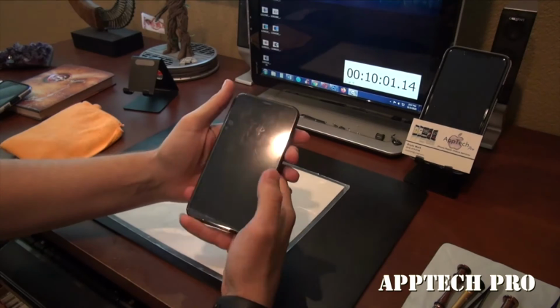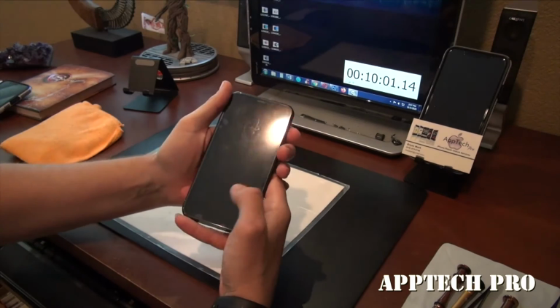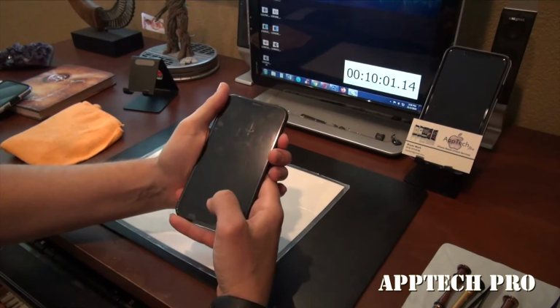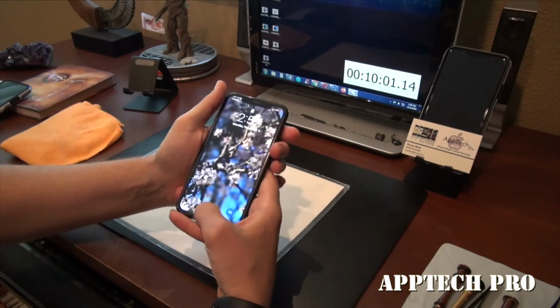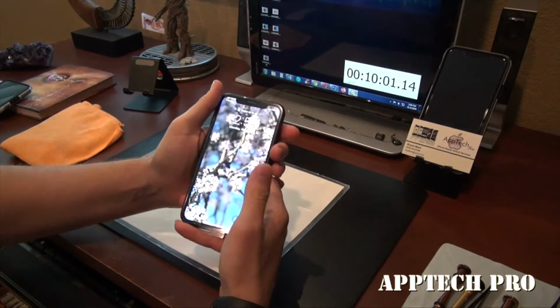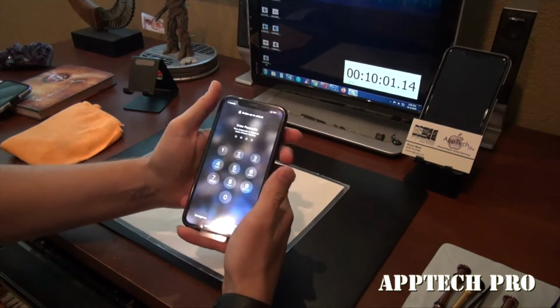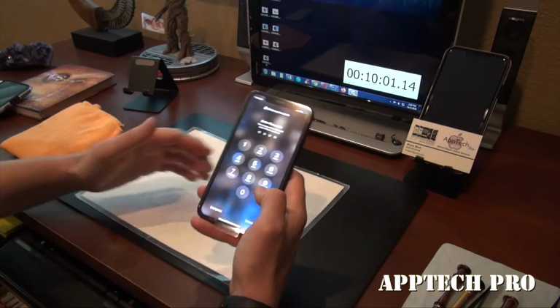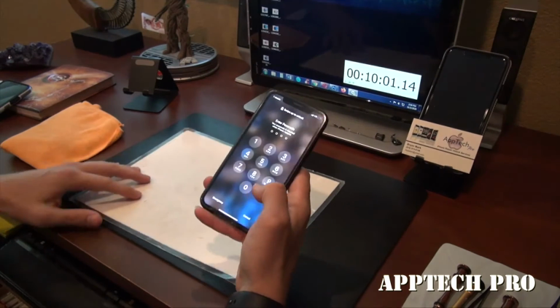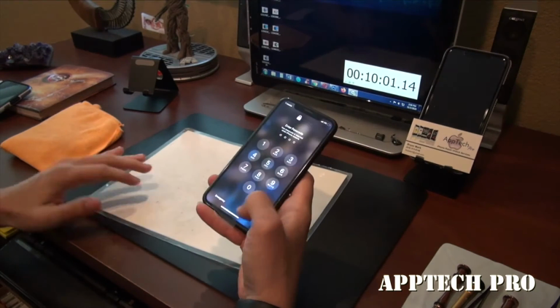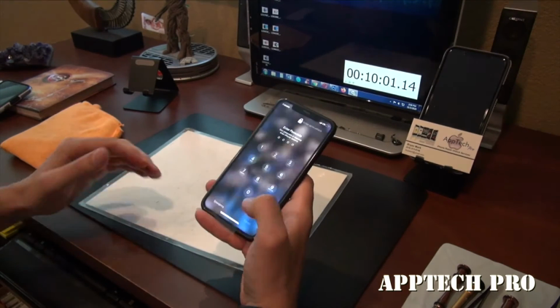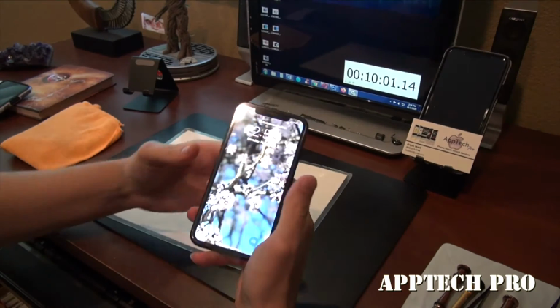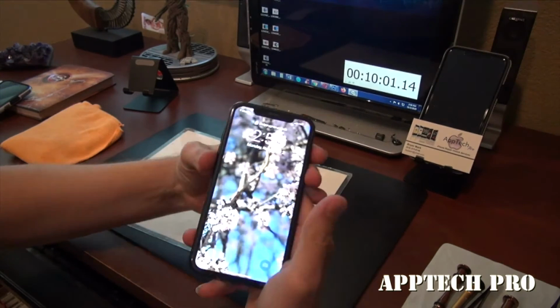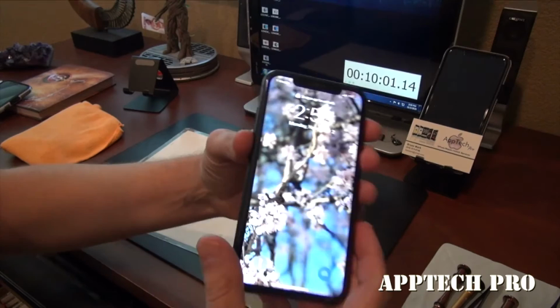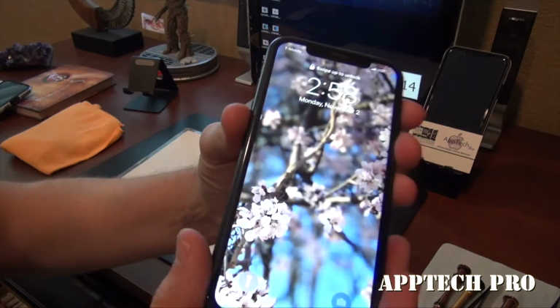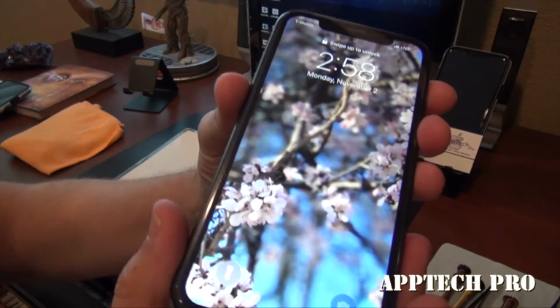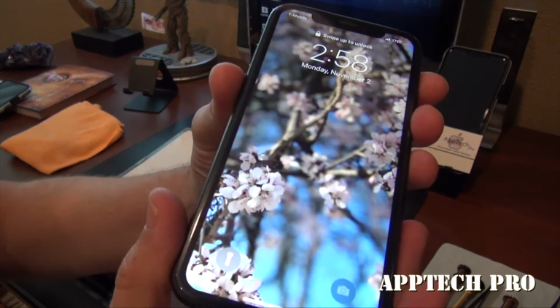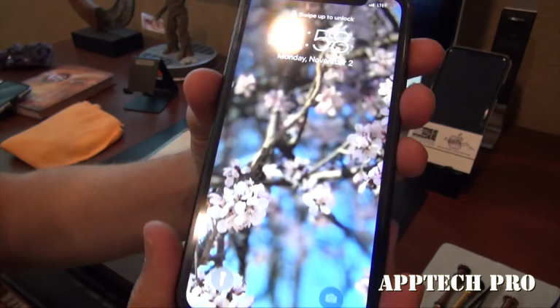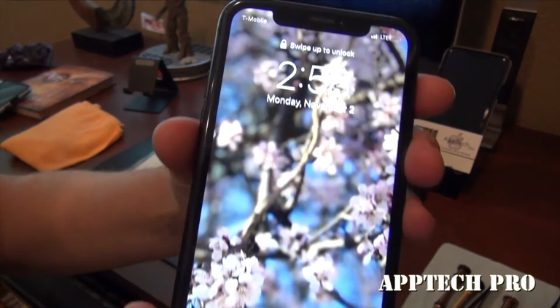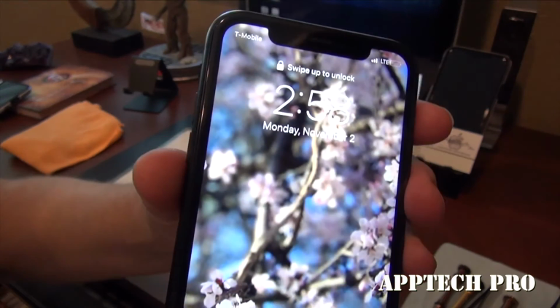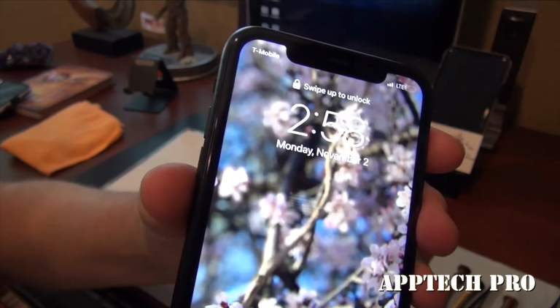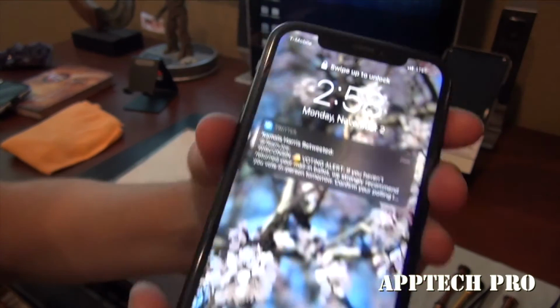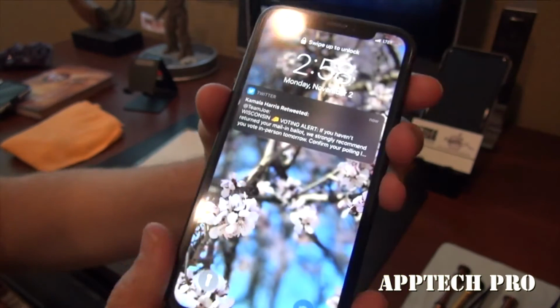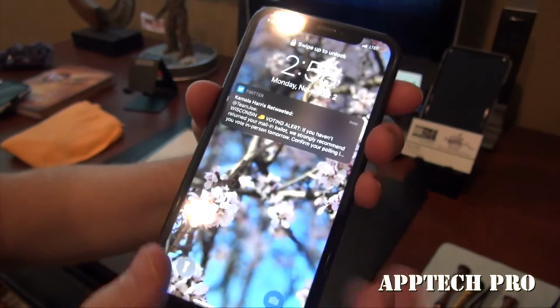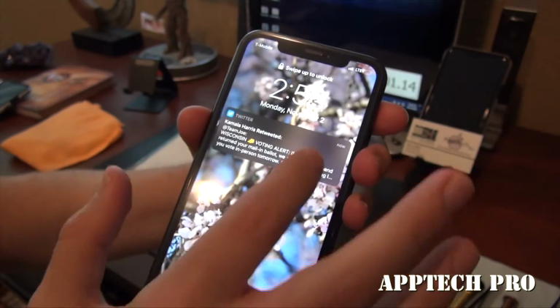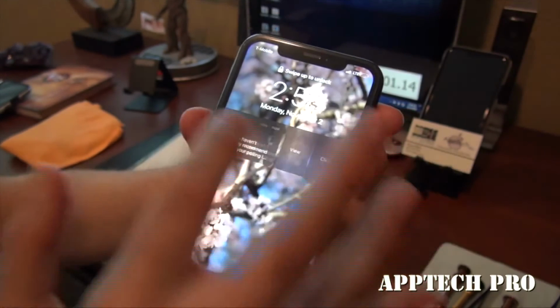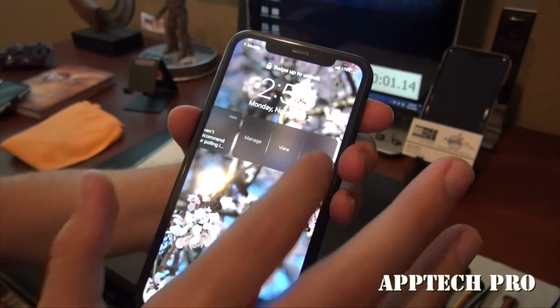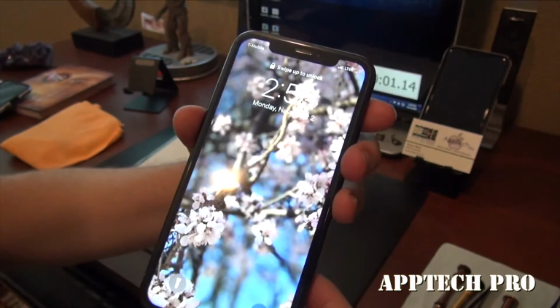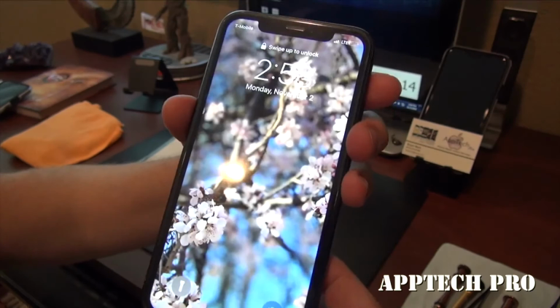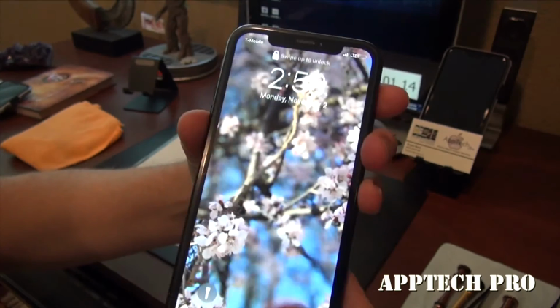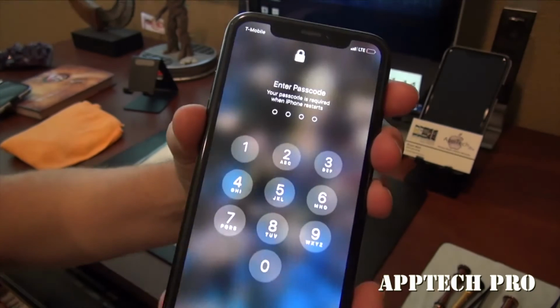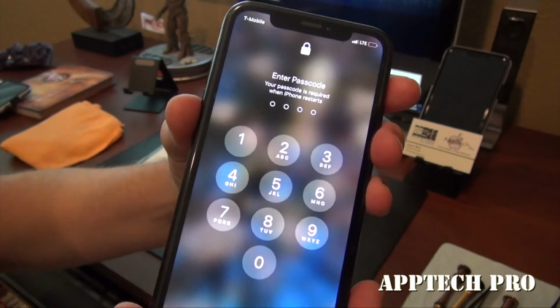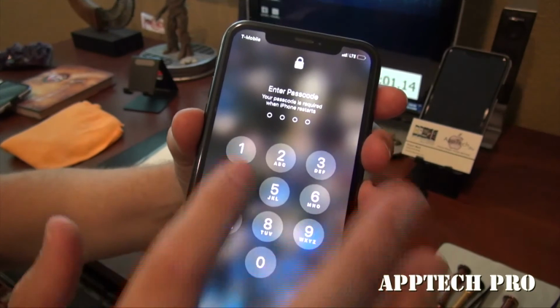So ten minutes and one second. And we have a brand new iPhone XR screen. And everything works great.